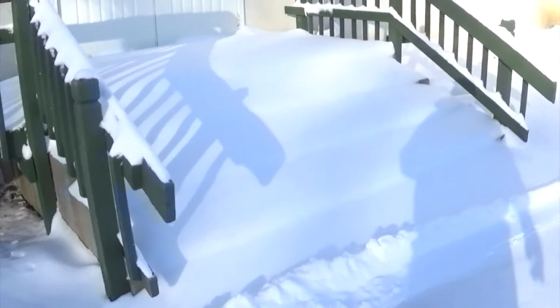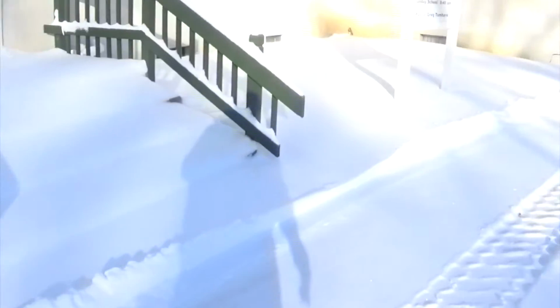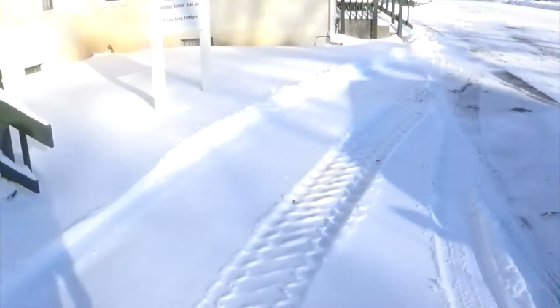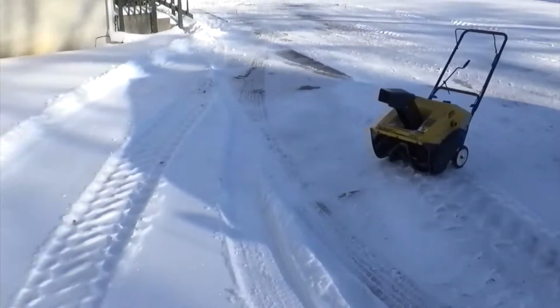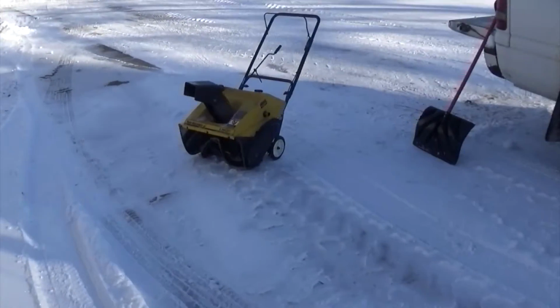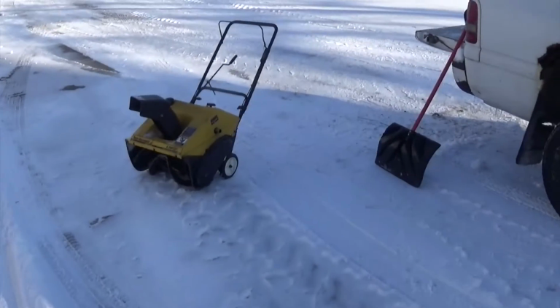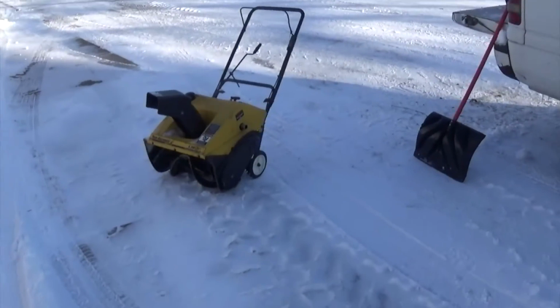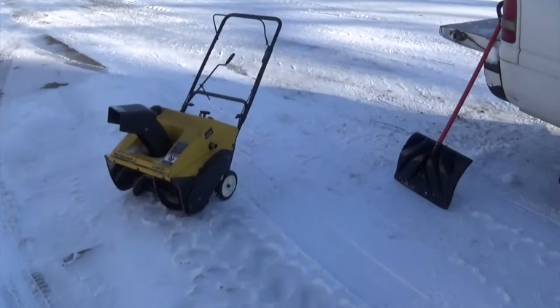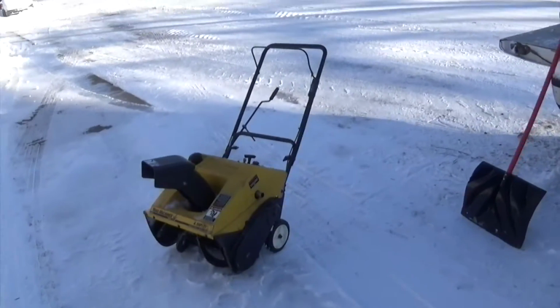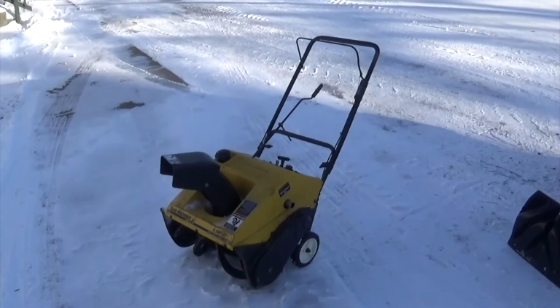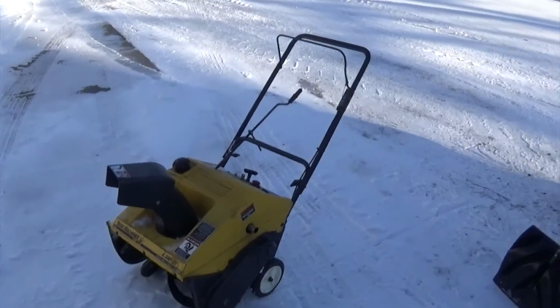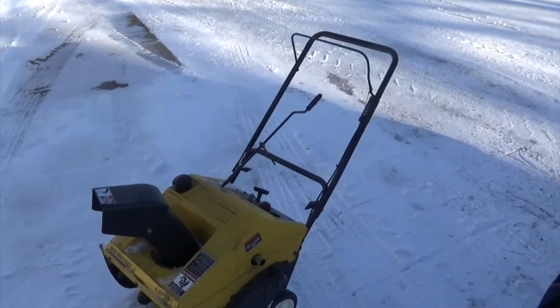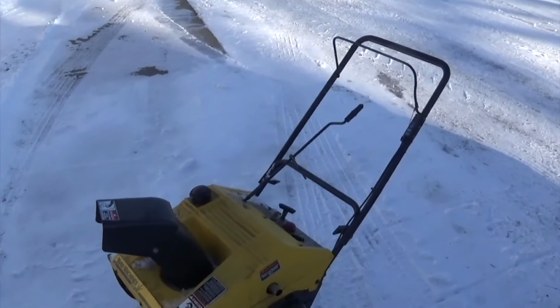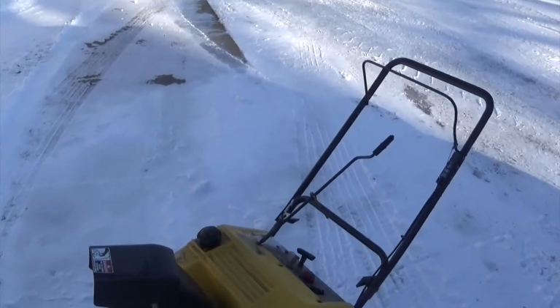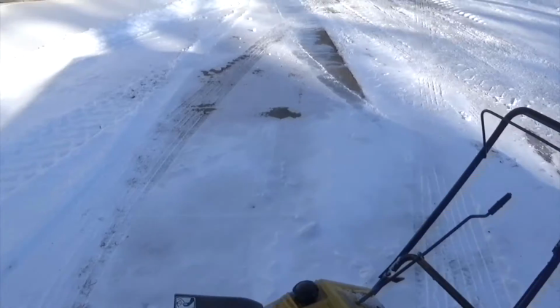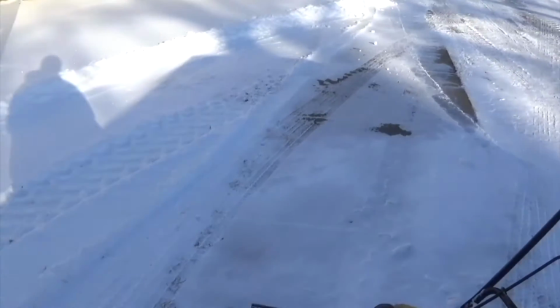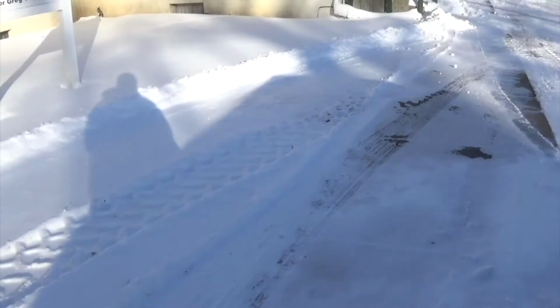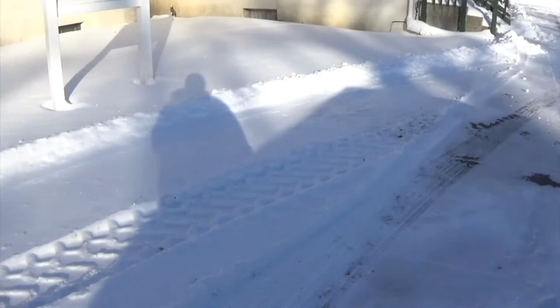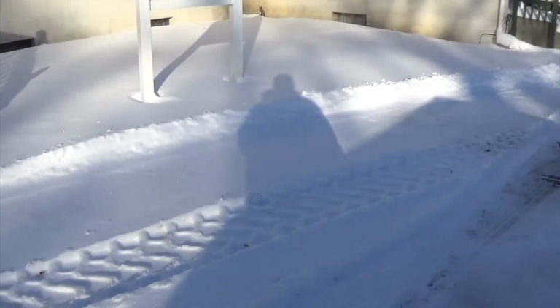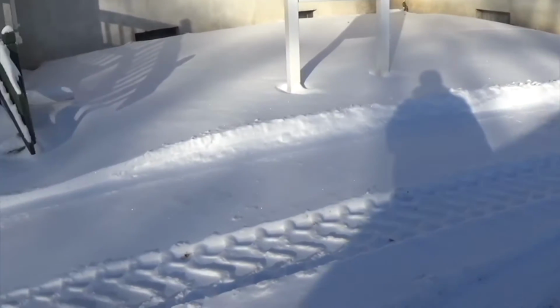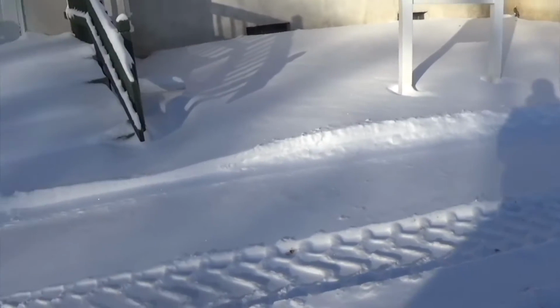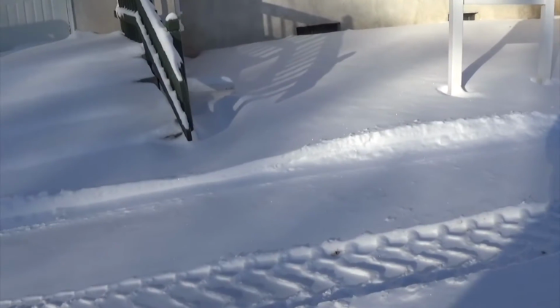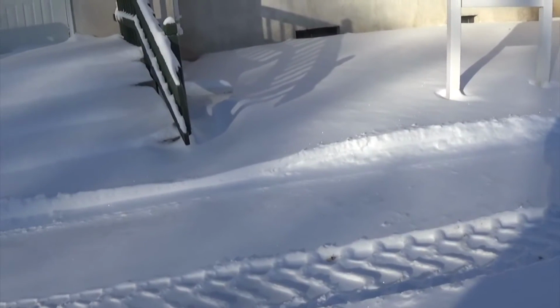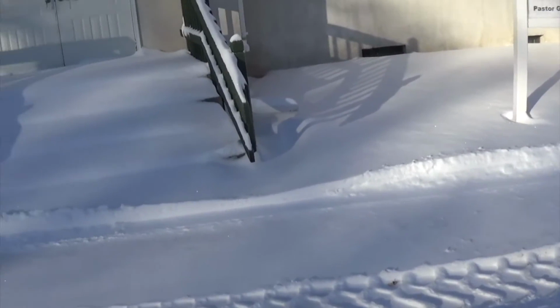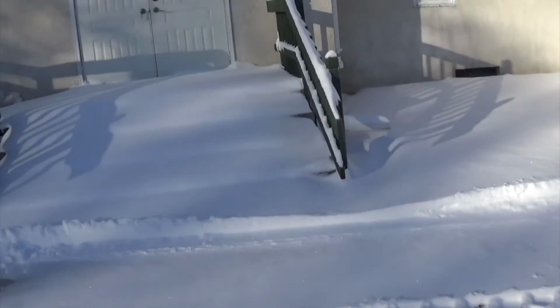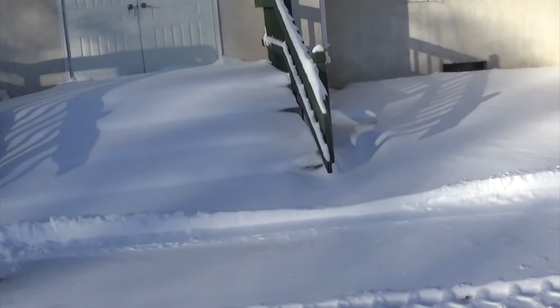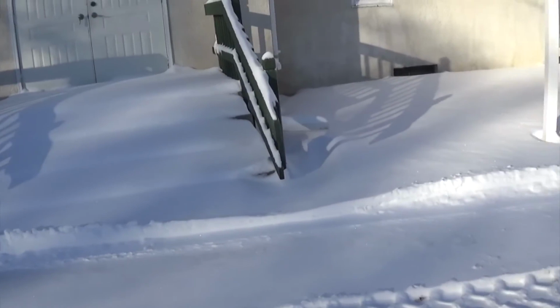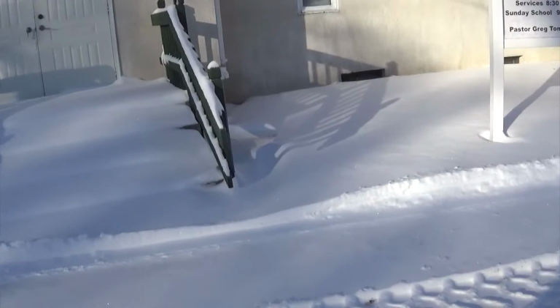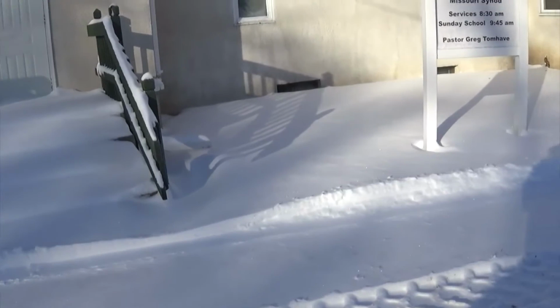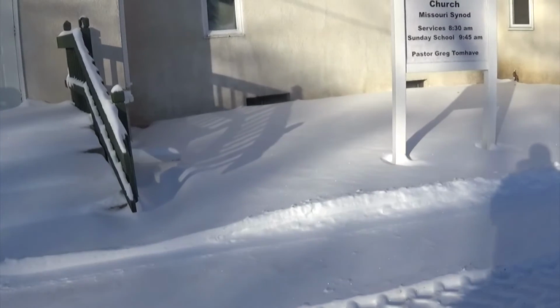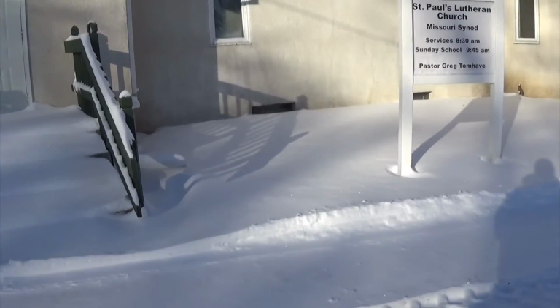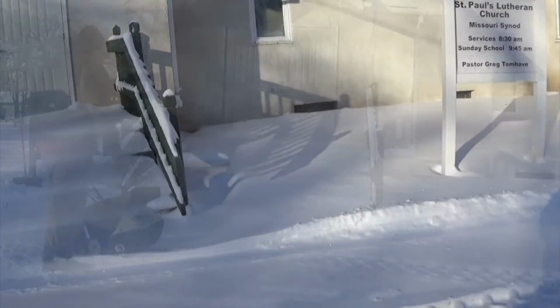So we're gonna fire up this old seven, ten-dollar yard machine snowblower. We're gonna do a little snow blowing. I know you guys always just love snow blowing videos.